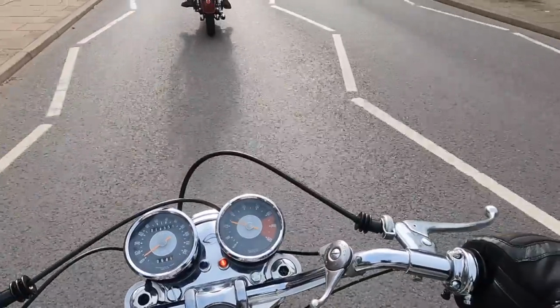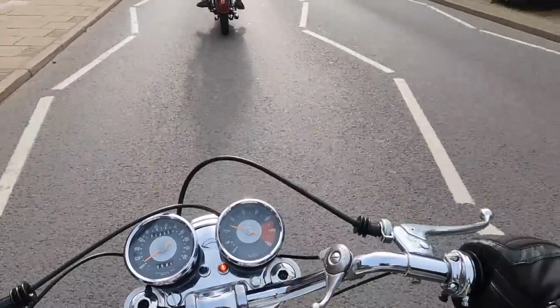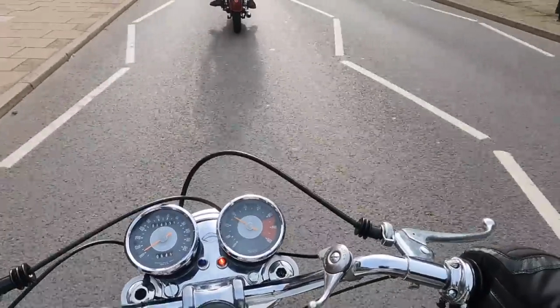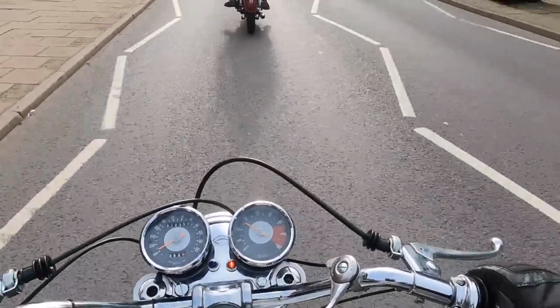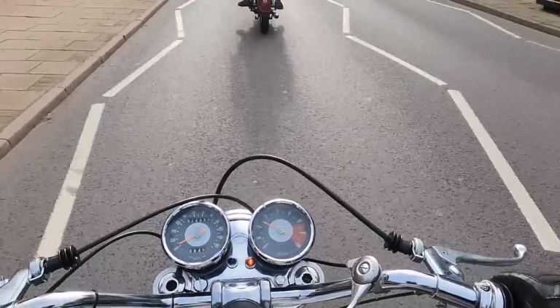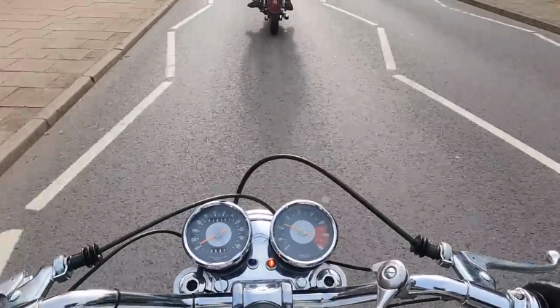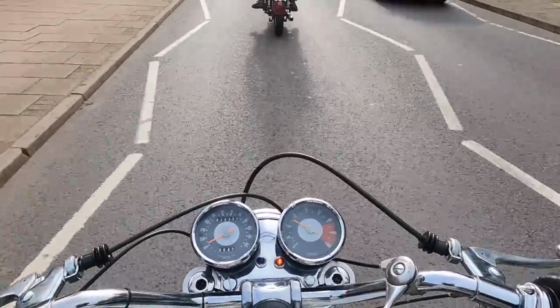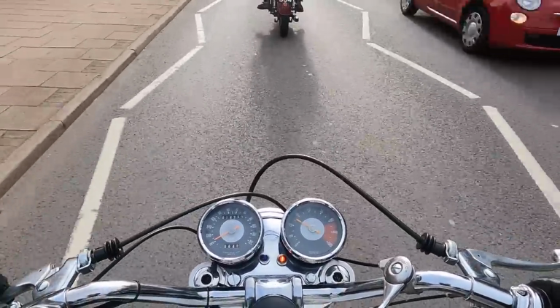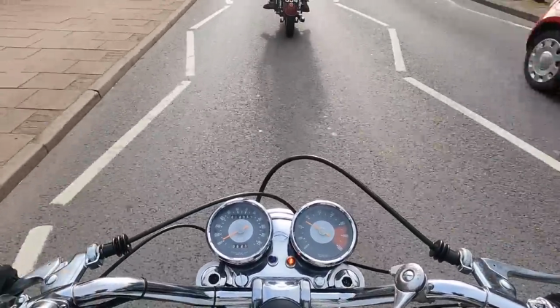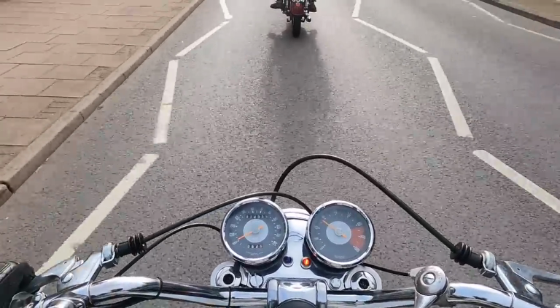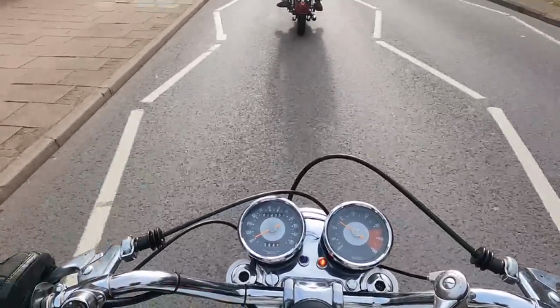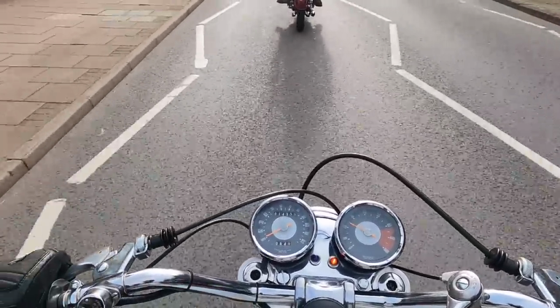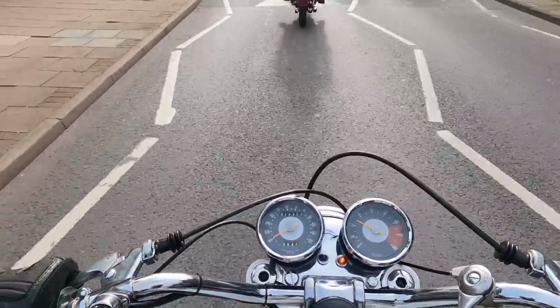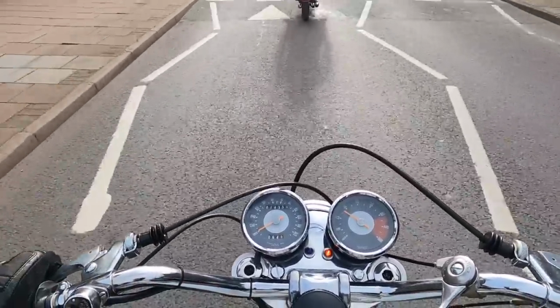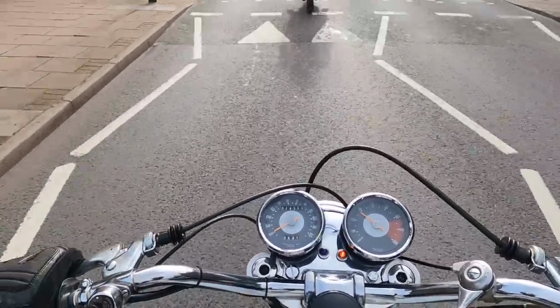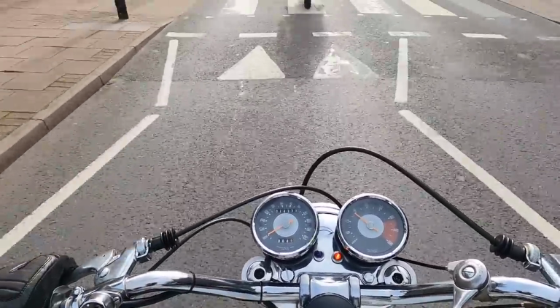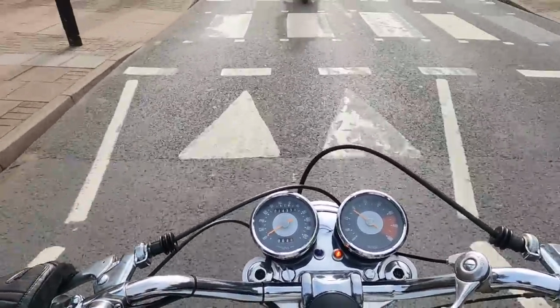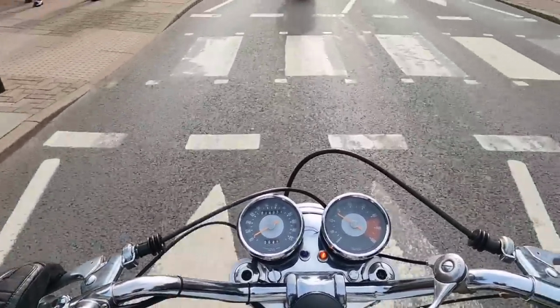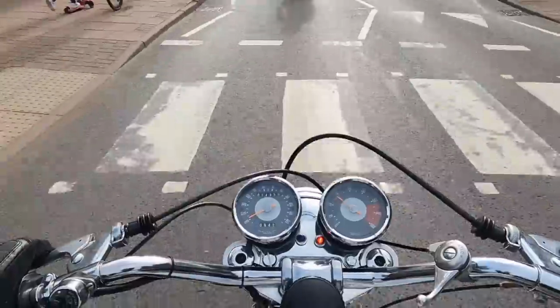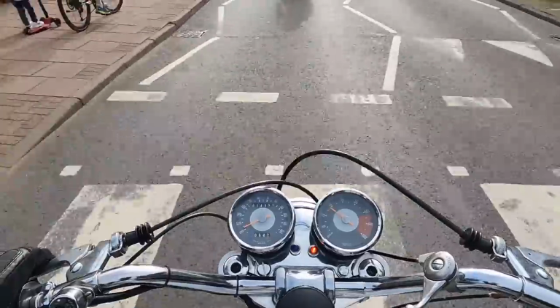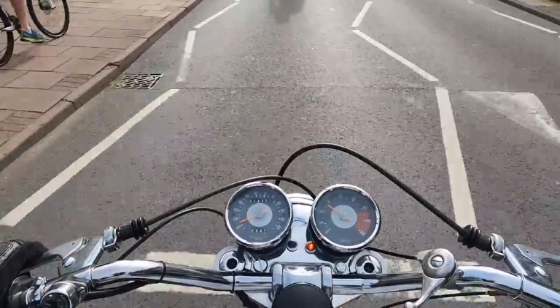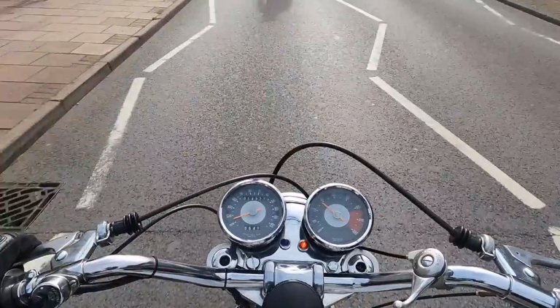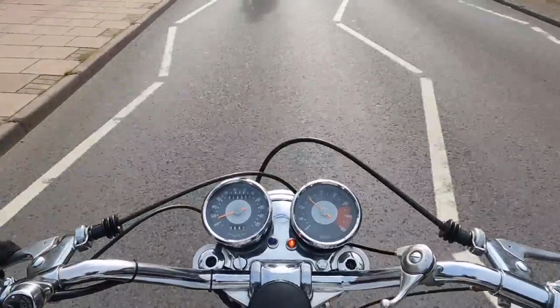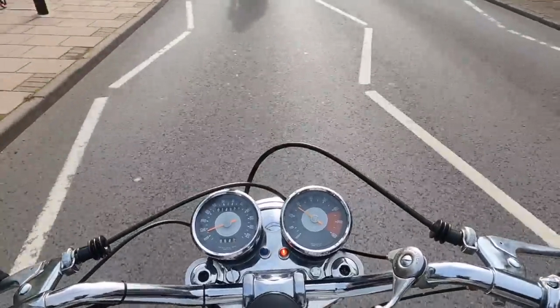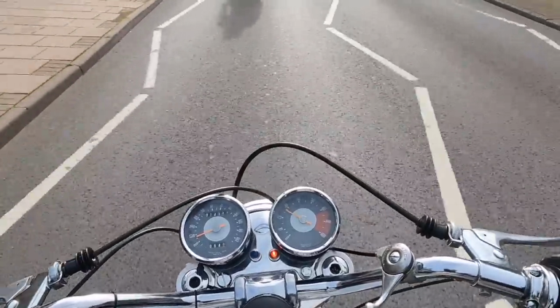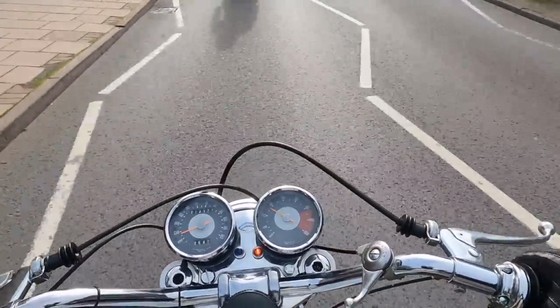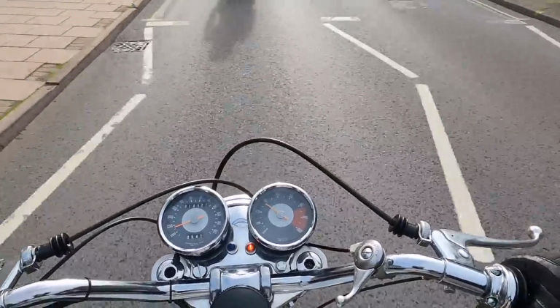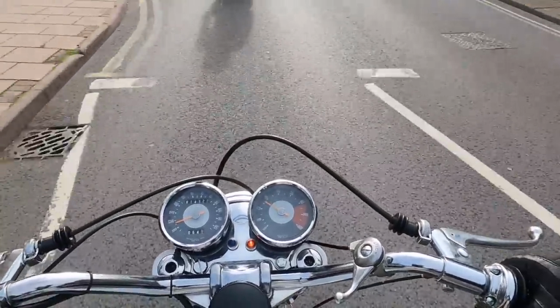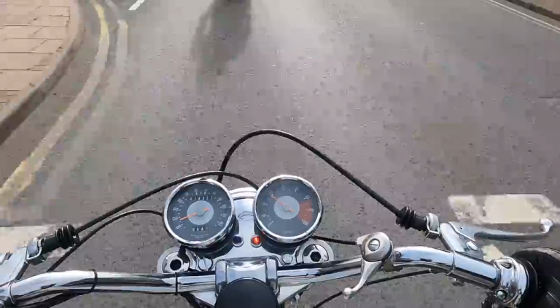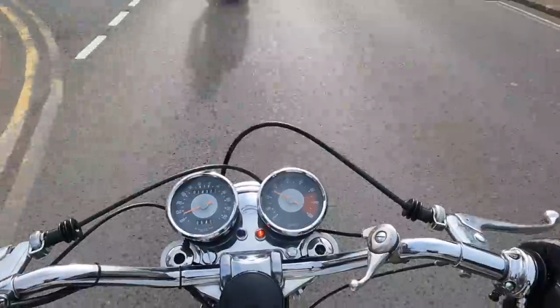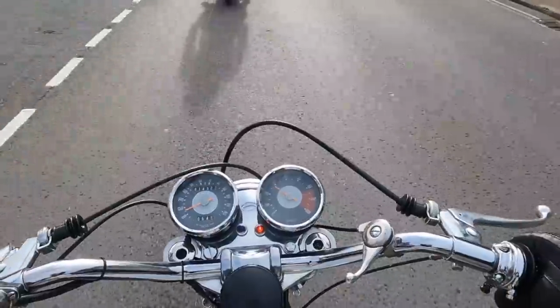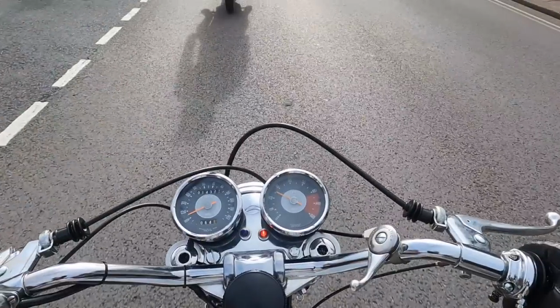It's a hard bike to ride in traffic. The throttle is pretty heavy and it just doesn't generally like going too slow.